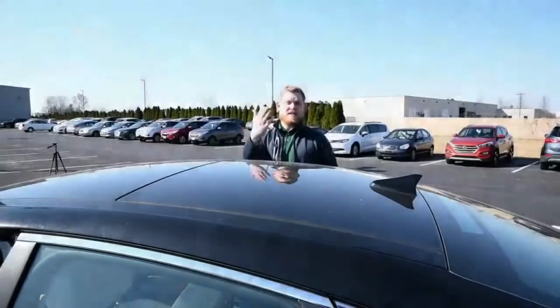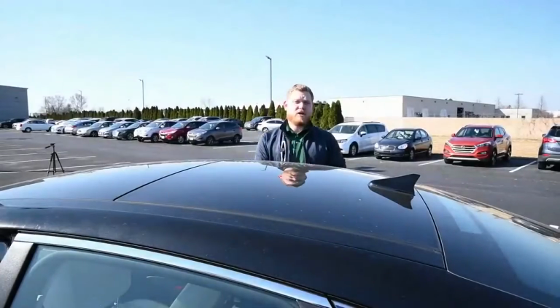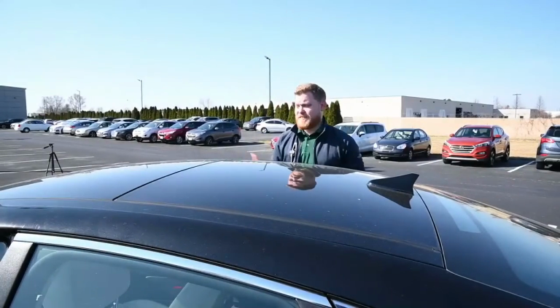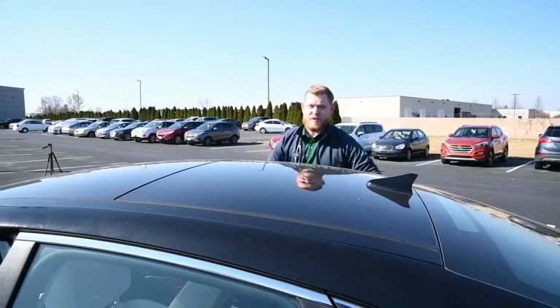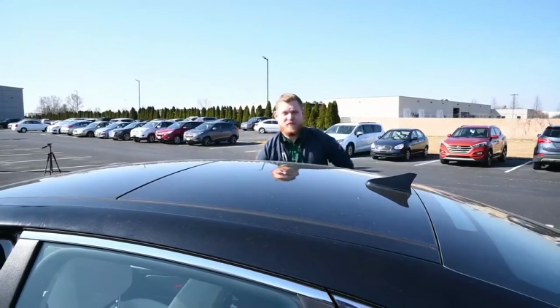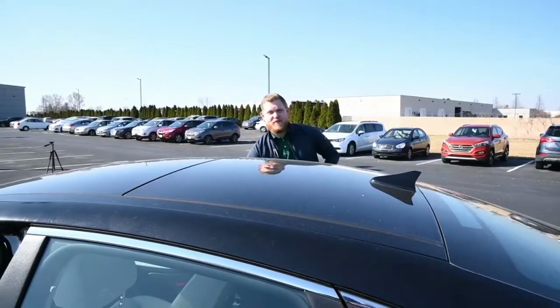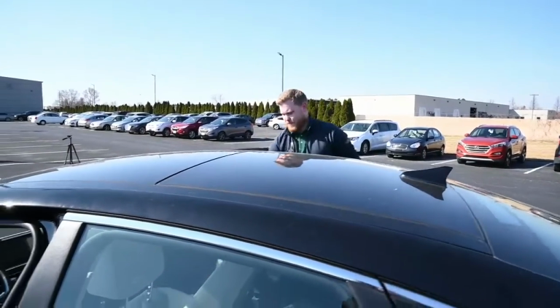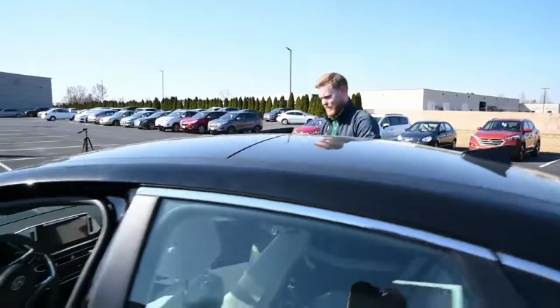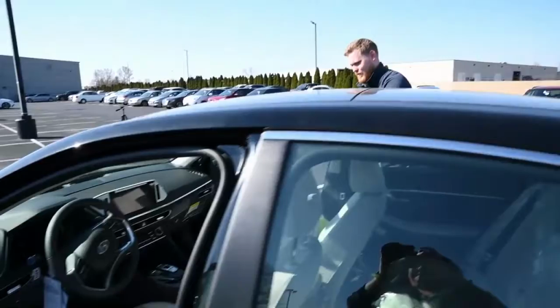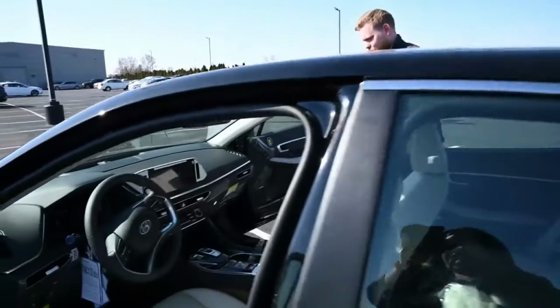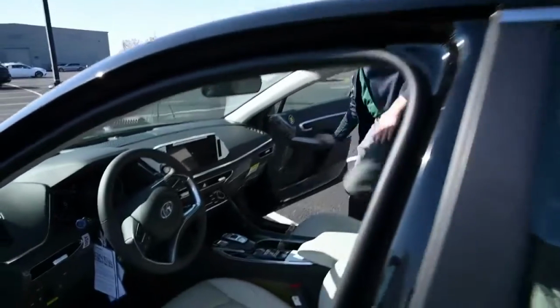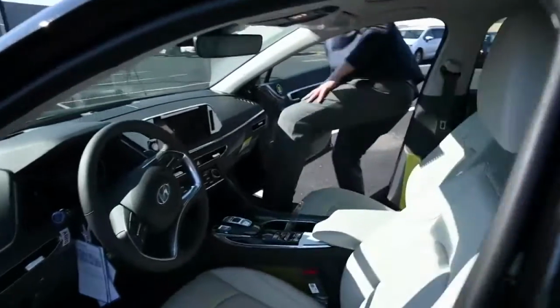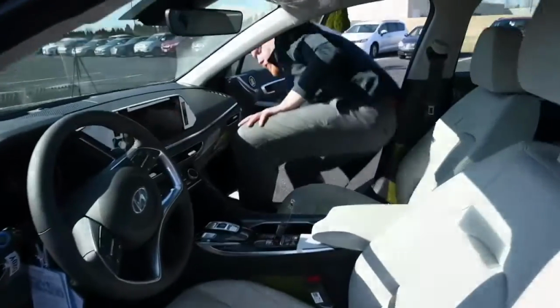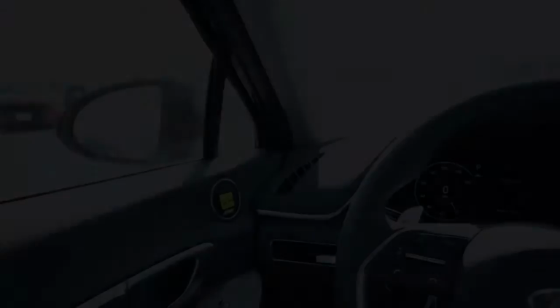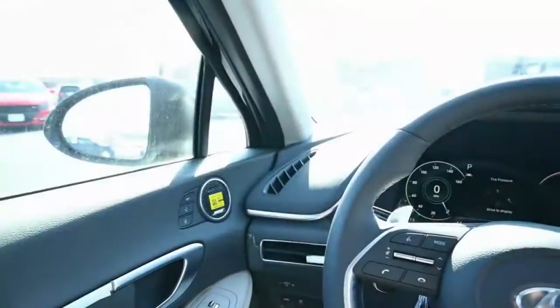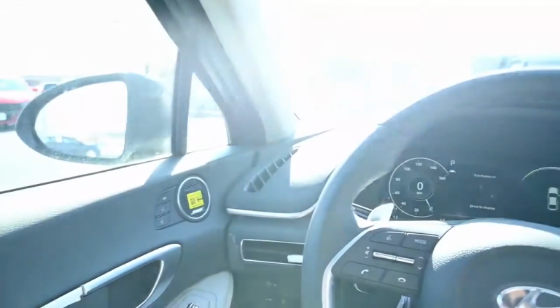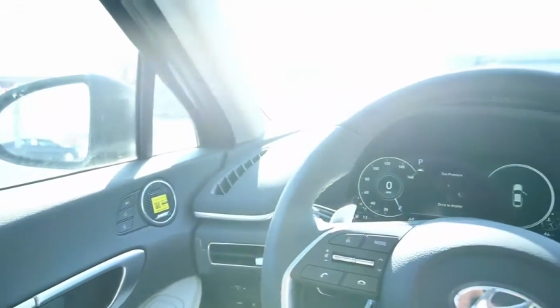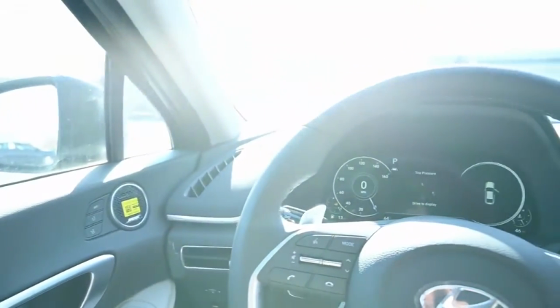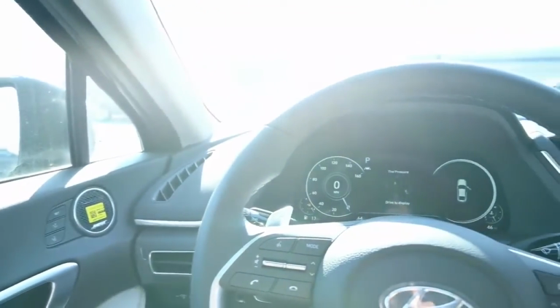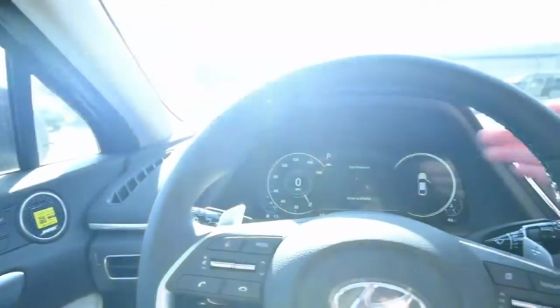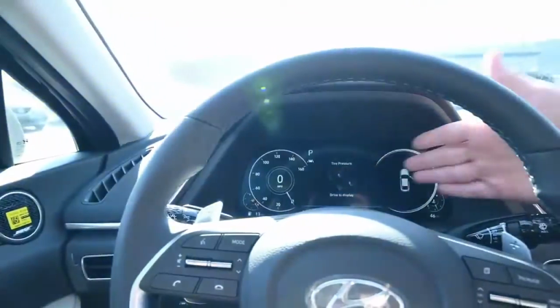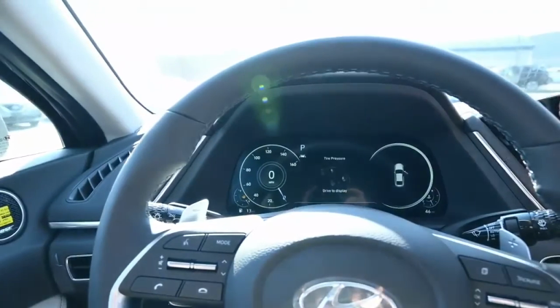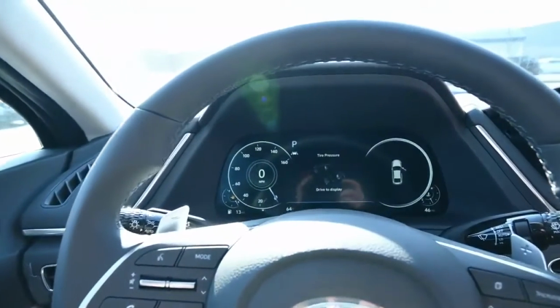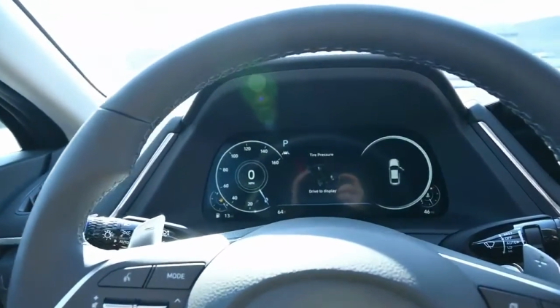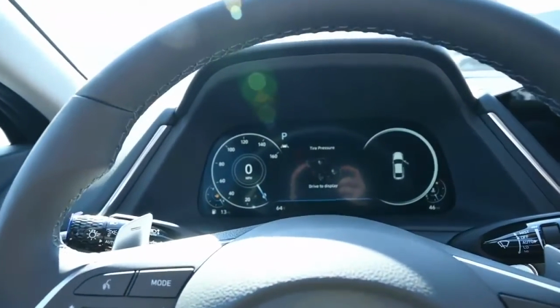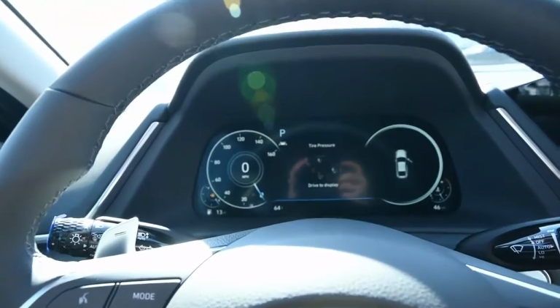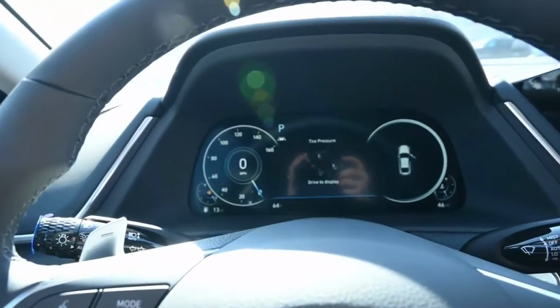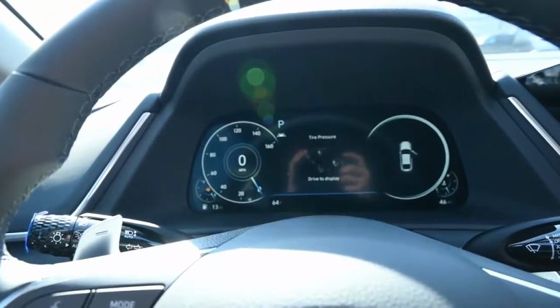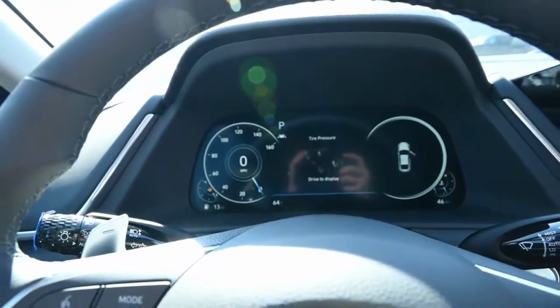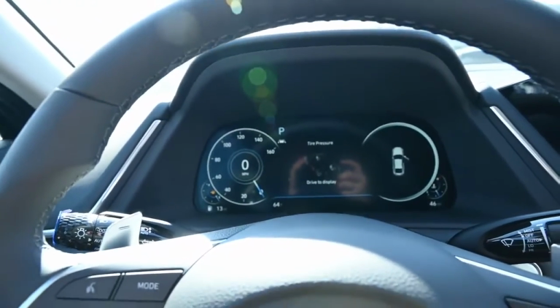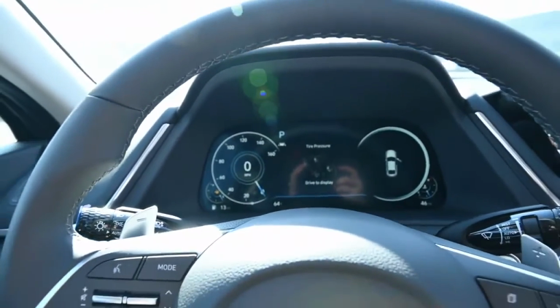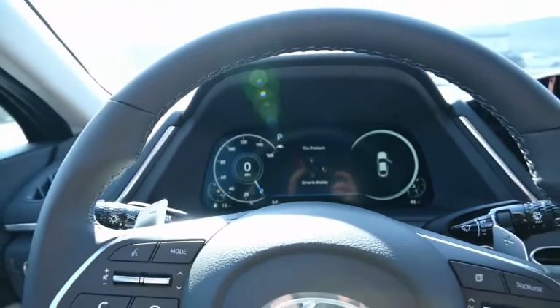Let's take a look inside the car and see for yourself. The first thing that's going to stick out to you is this full digital dash — you can't find that in any other competitive model.